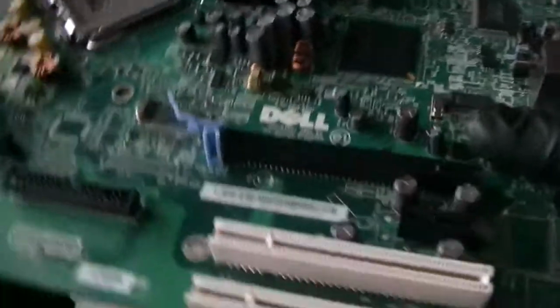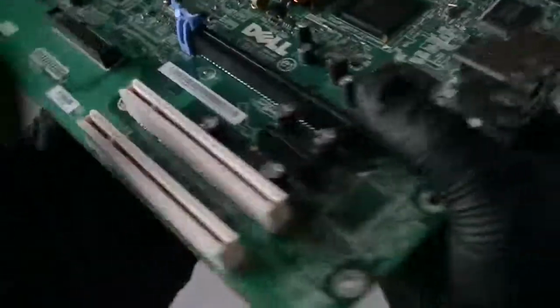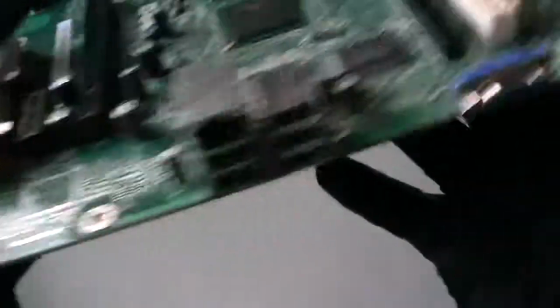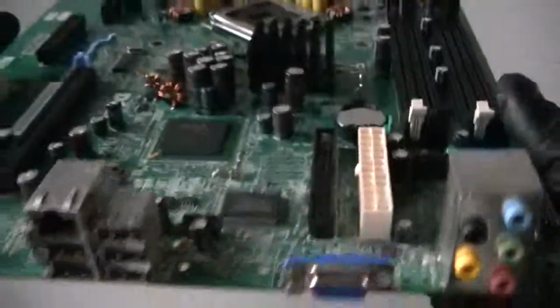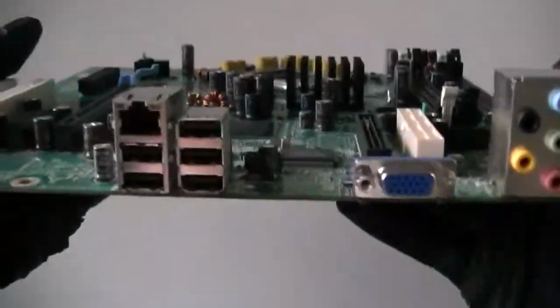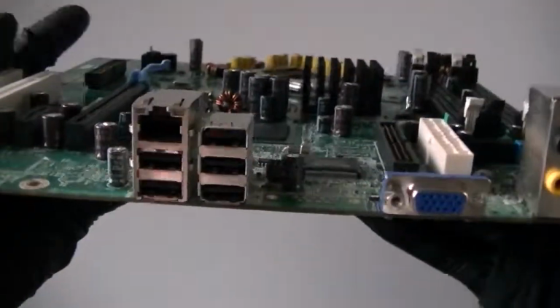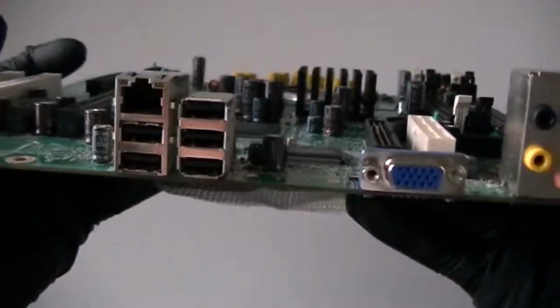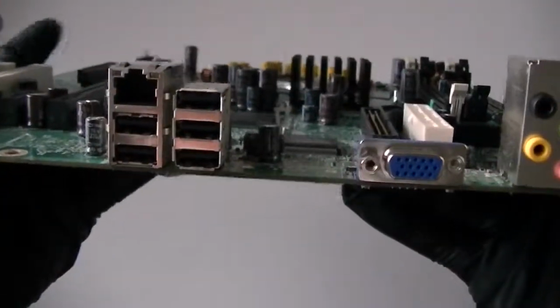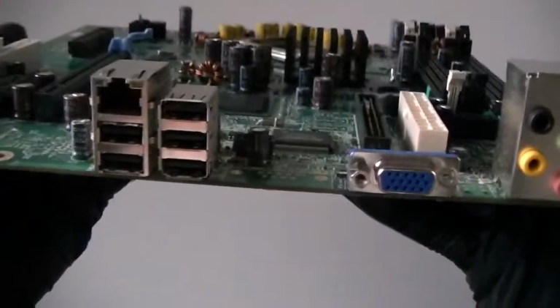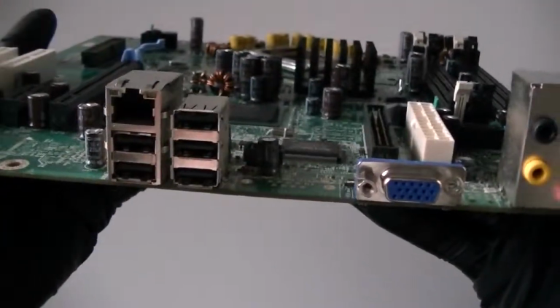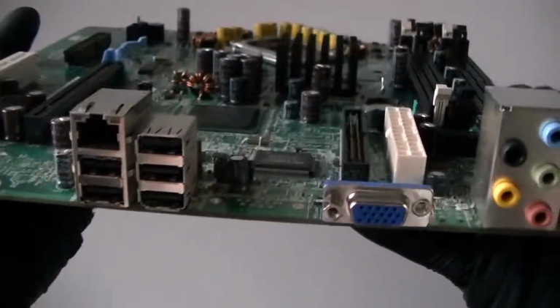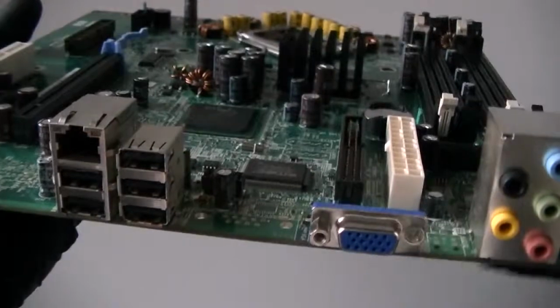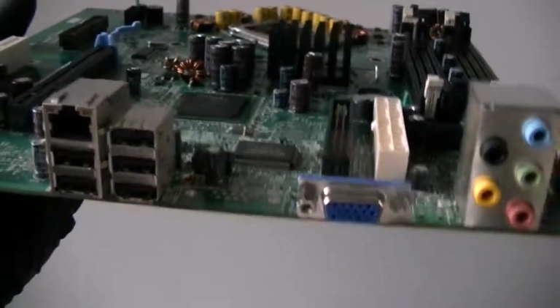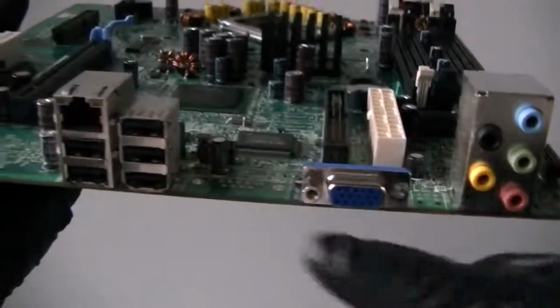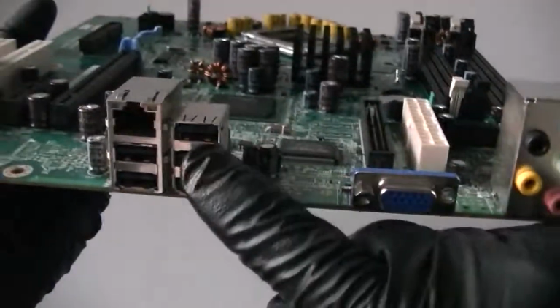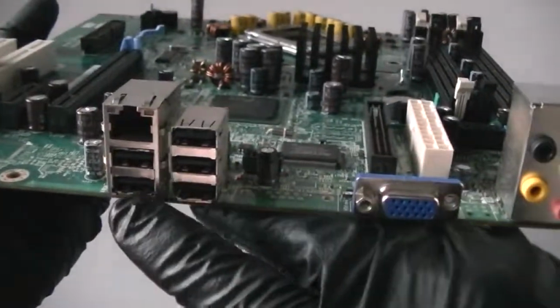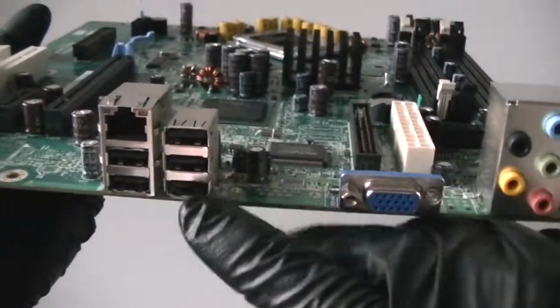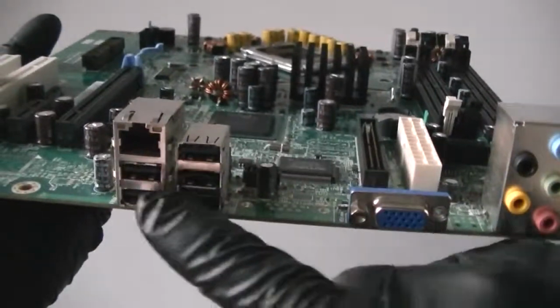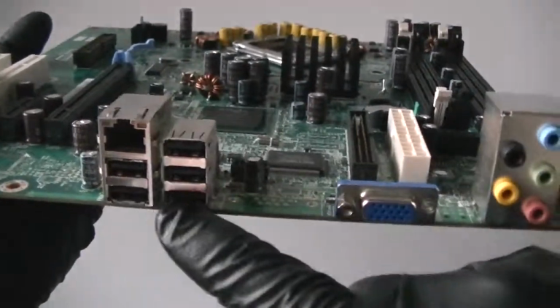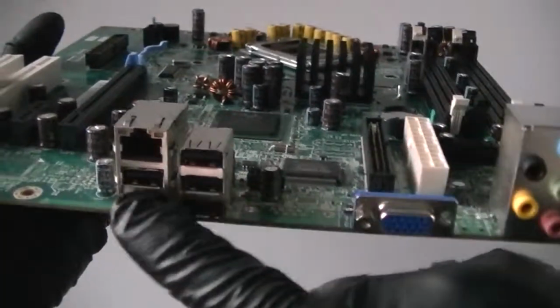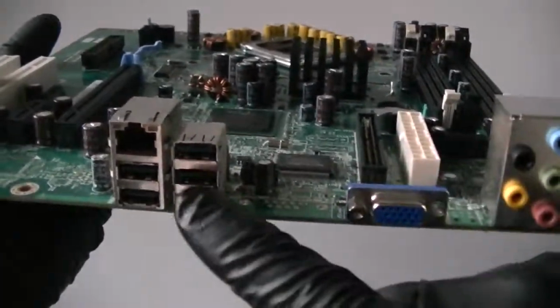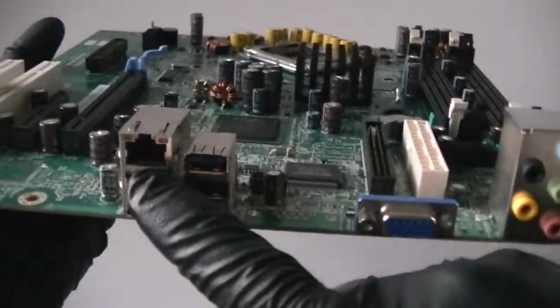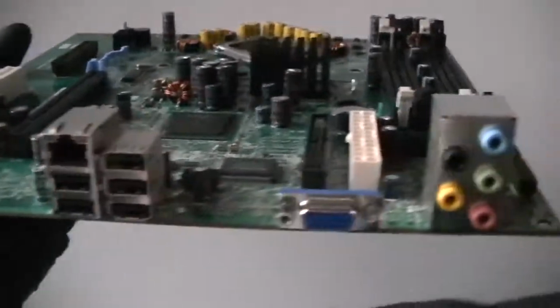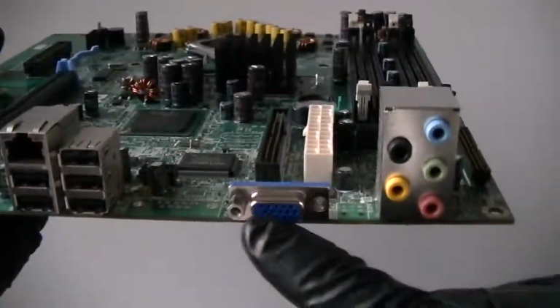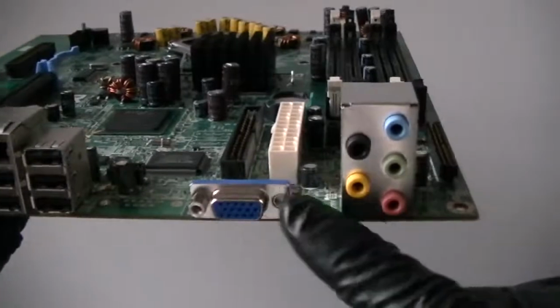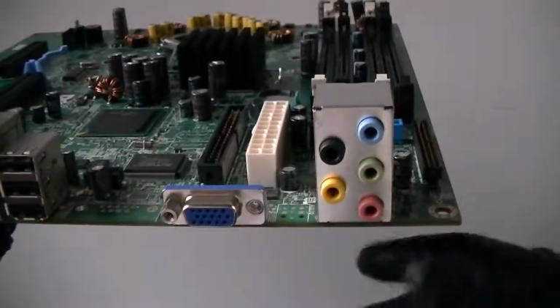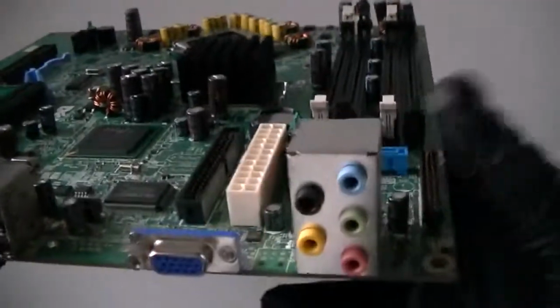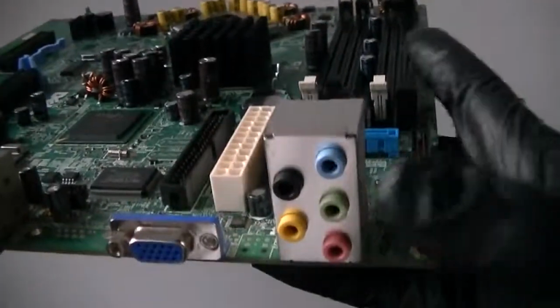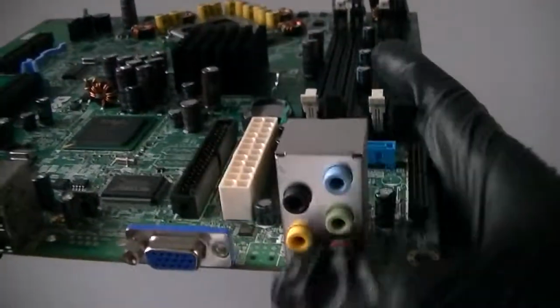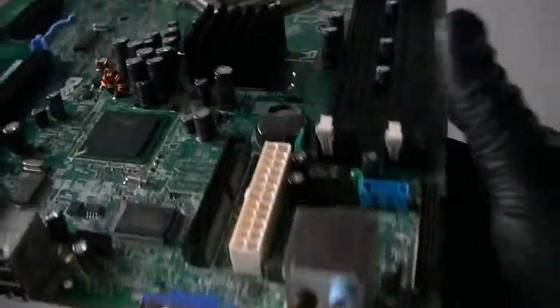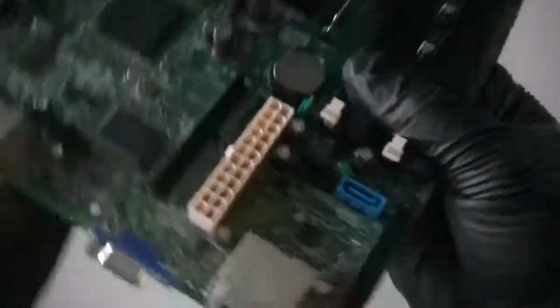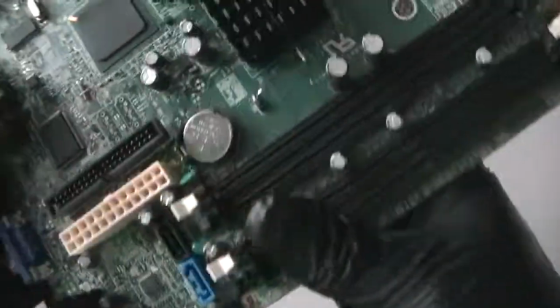Let's look at the back. There are 5 USB 2.0 ports right here, a LAN port right there, VGA port and audio ports right there.